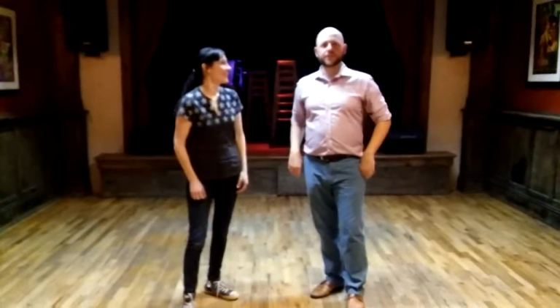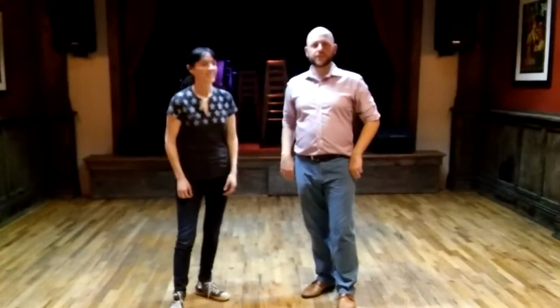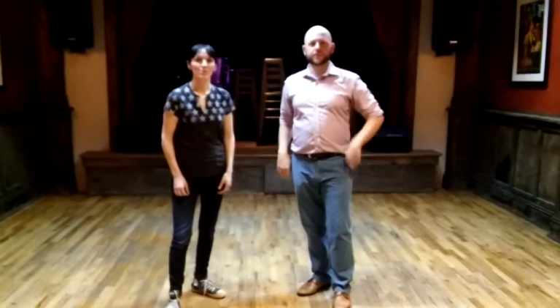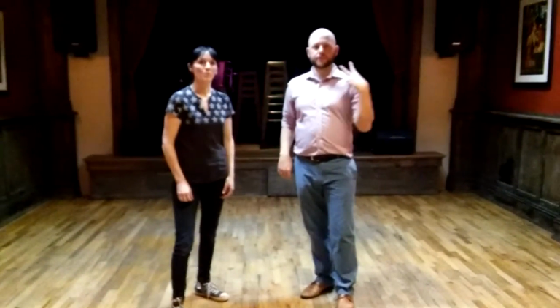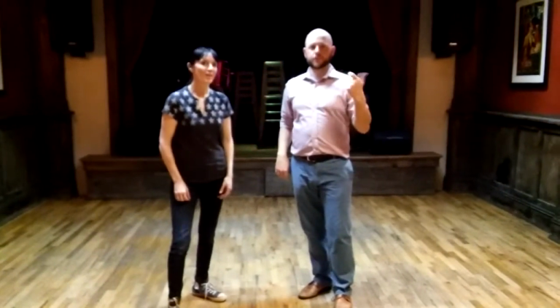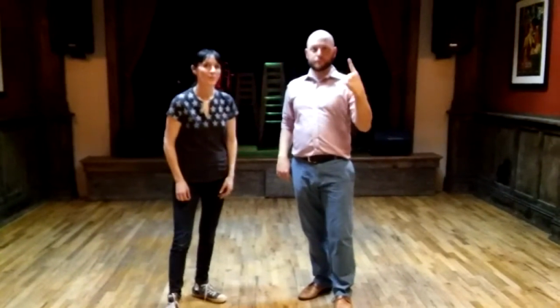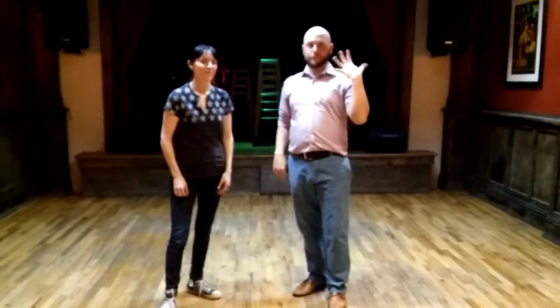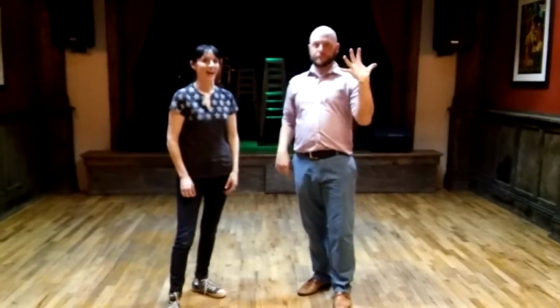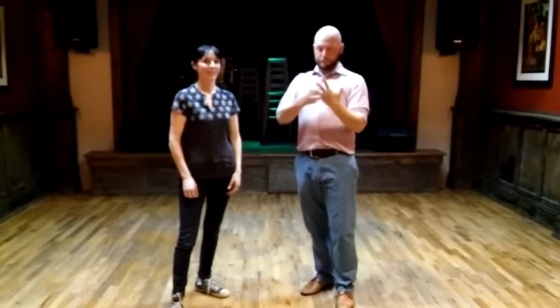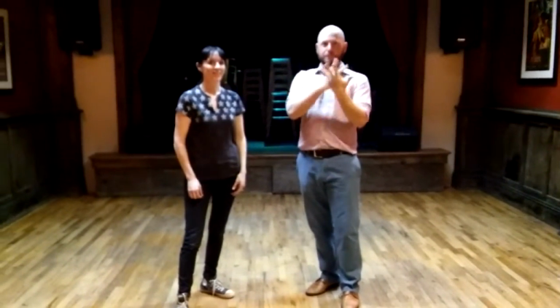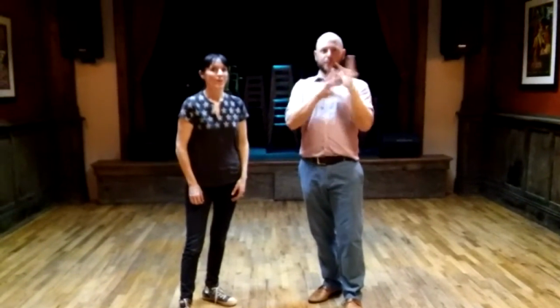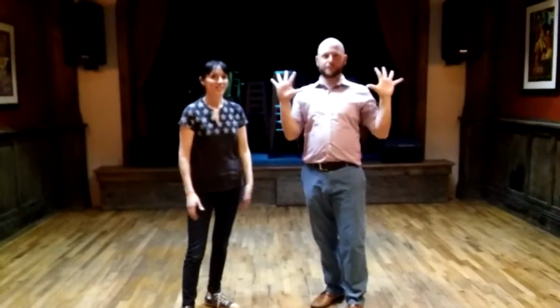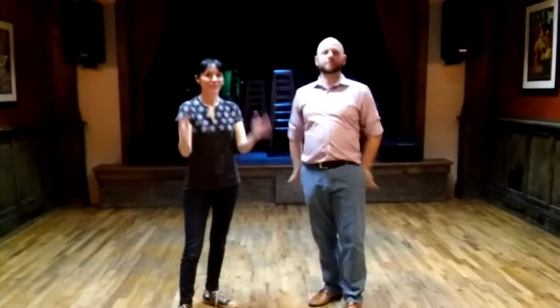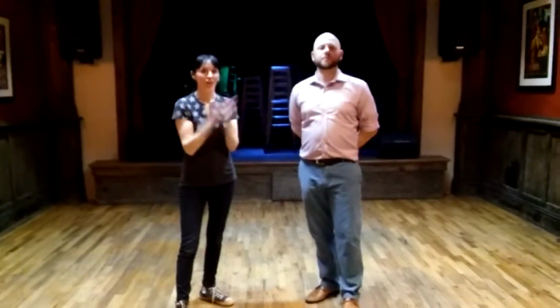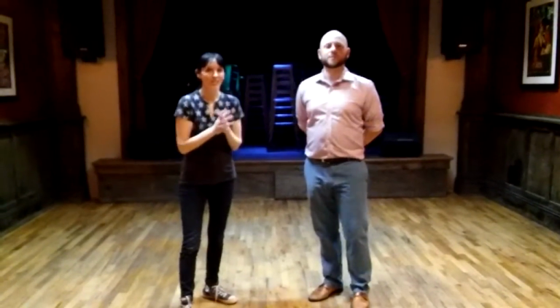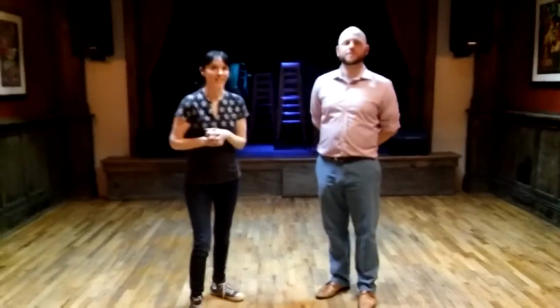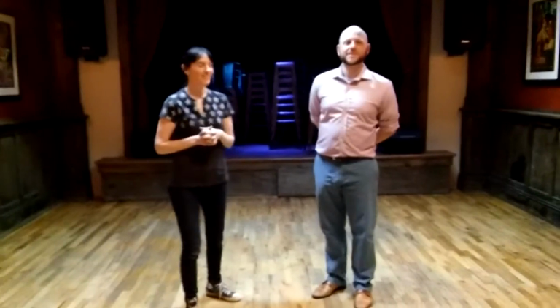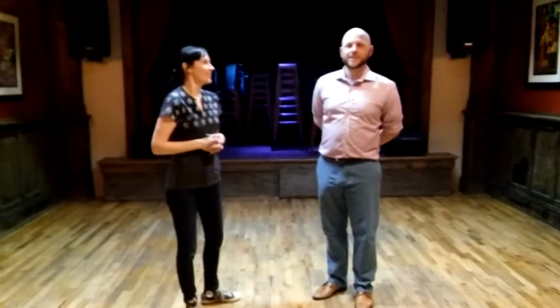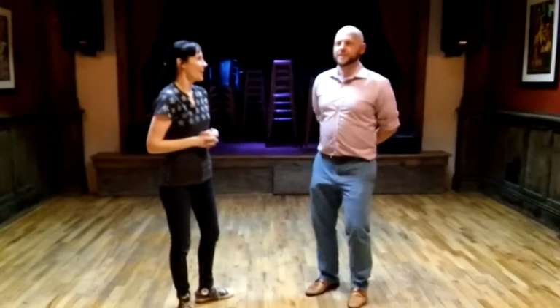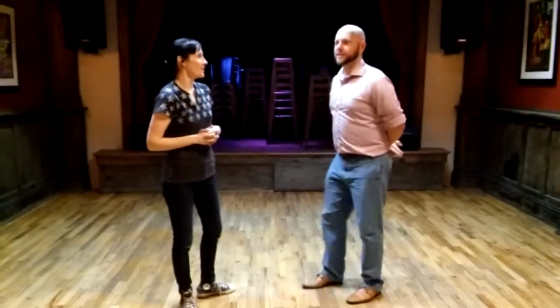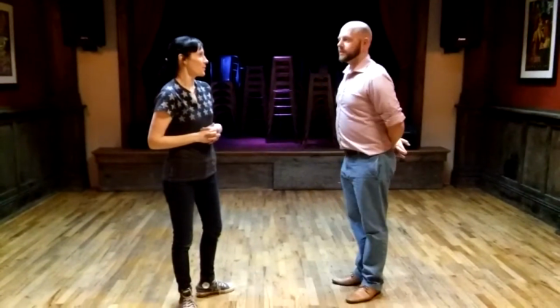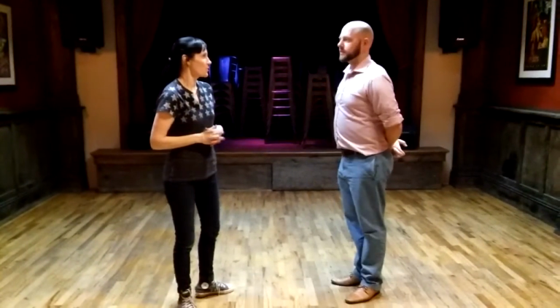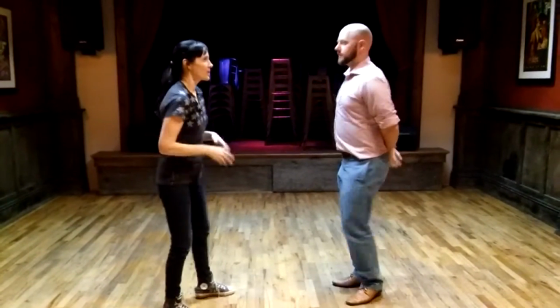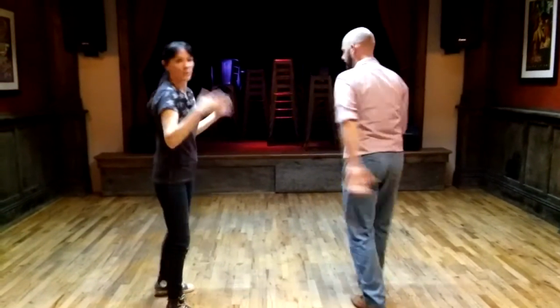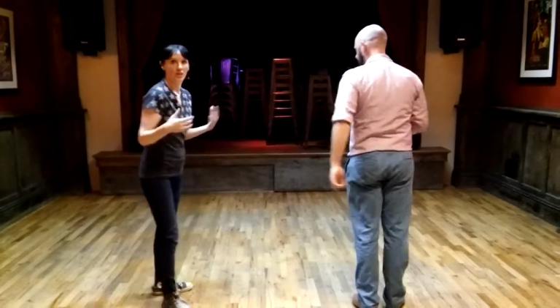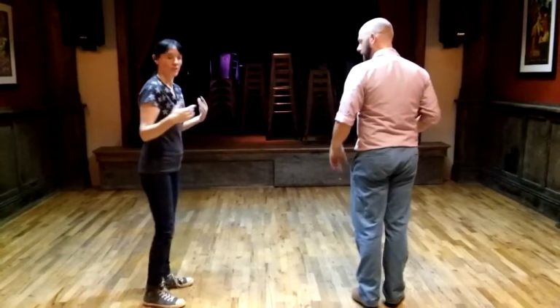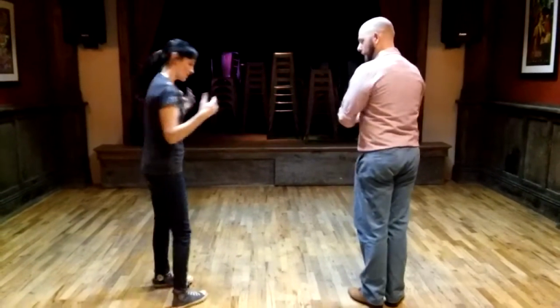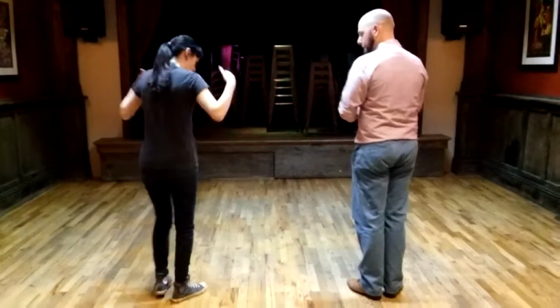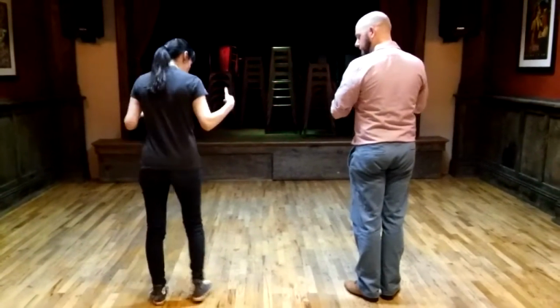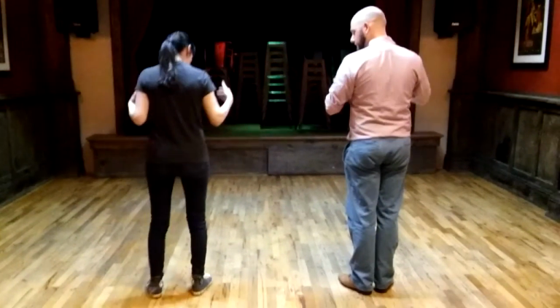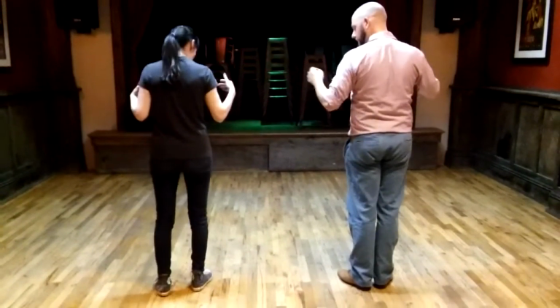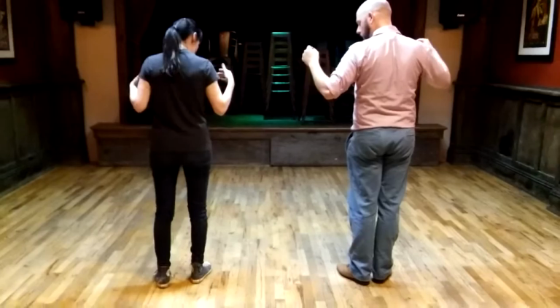This is Swing One, week five. We got to learn the Charleston, which we did. We started out just on our own doing Charleston.